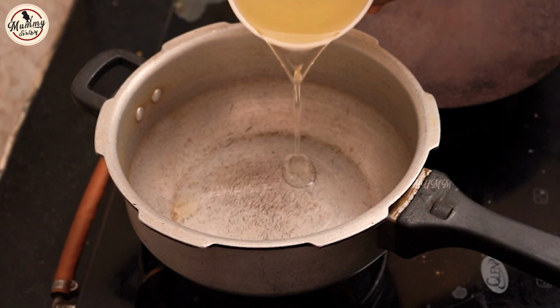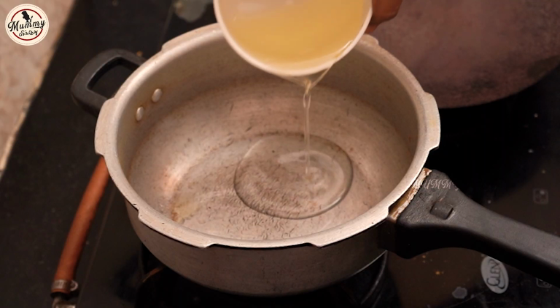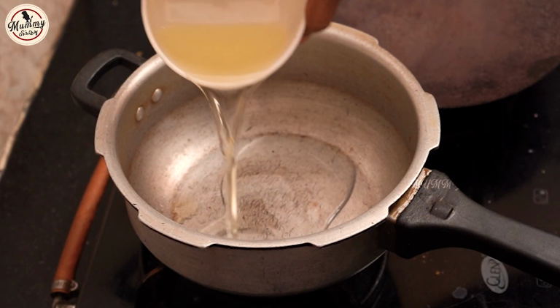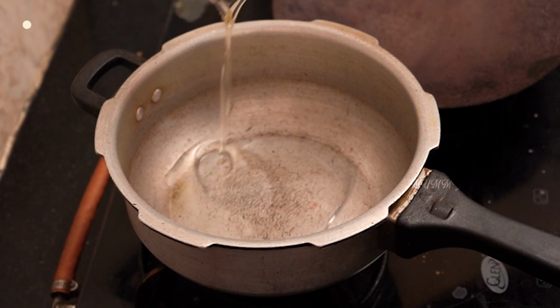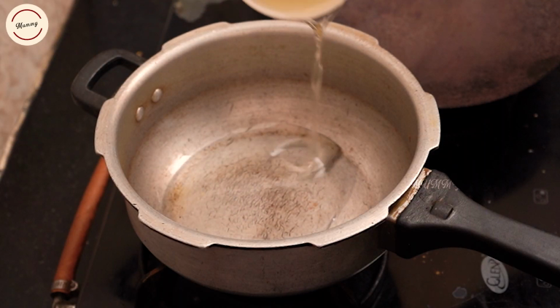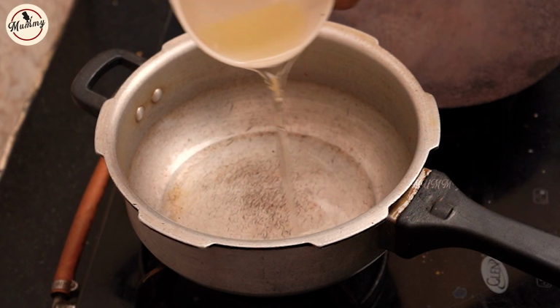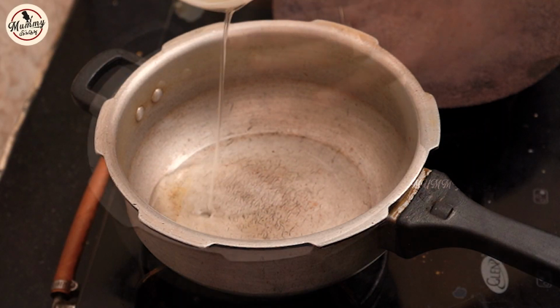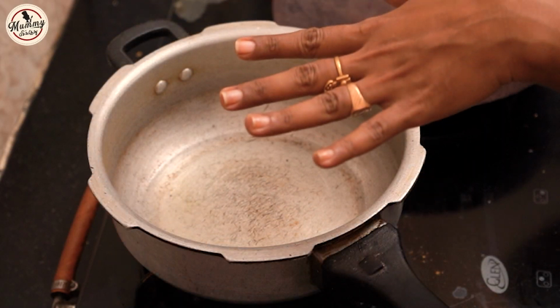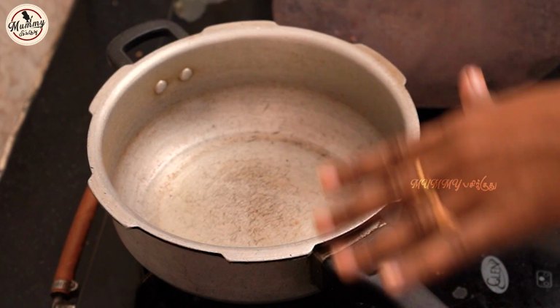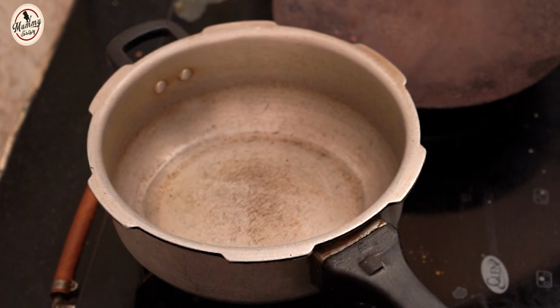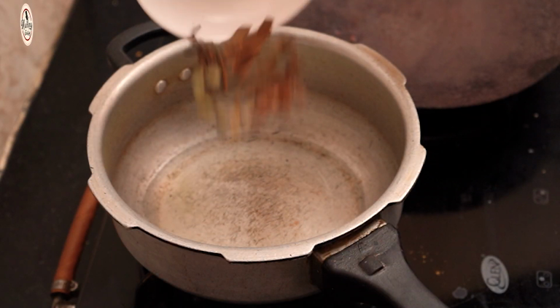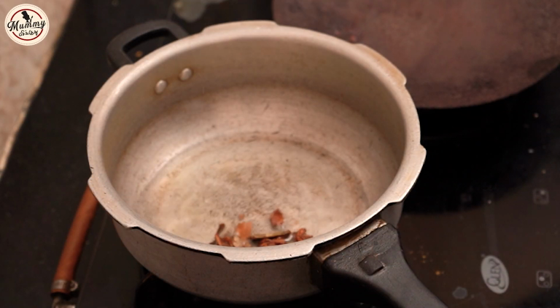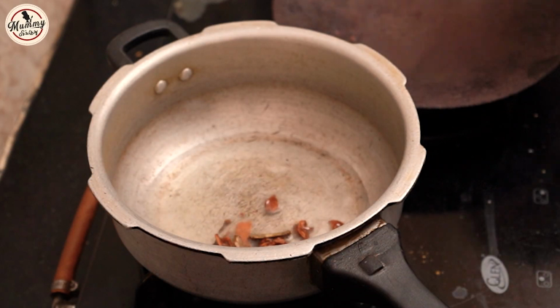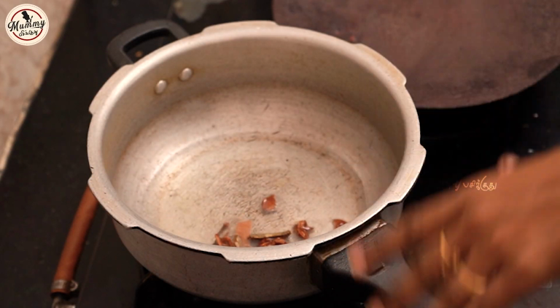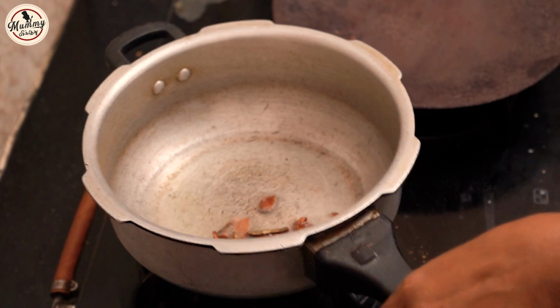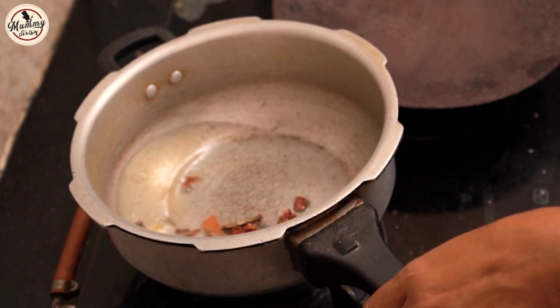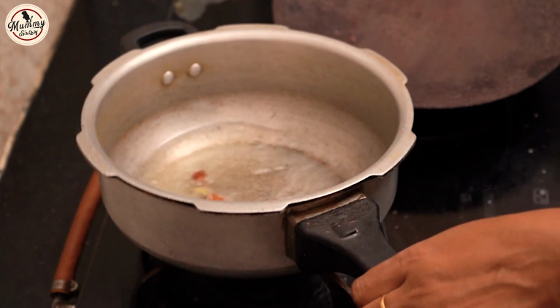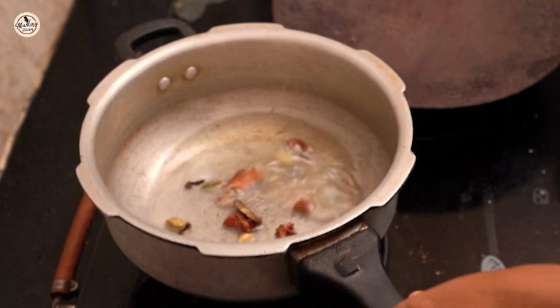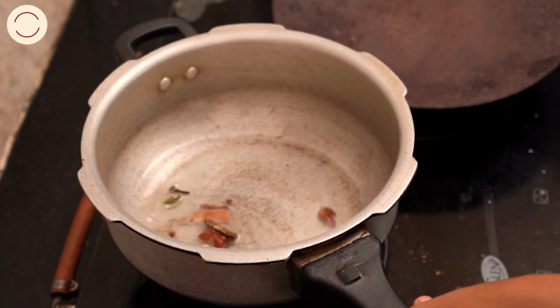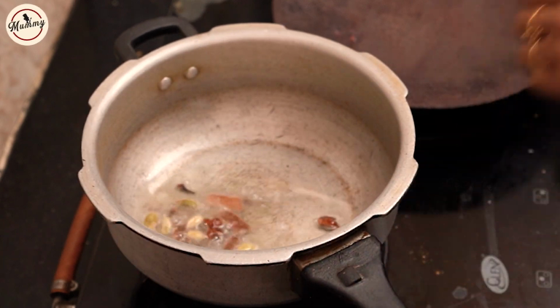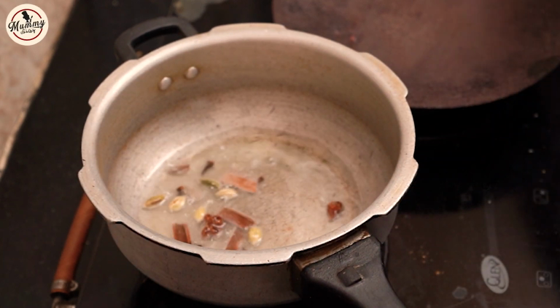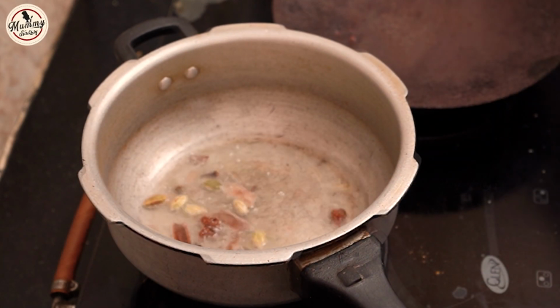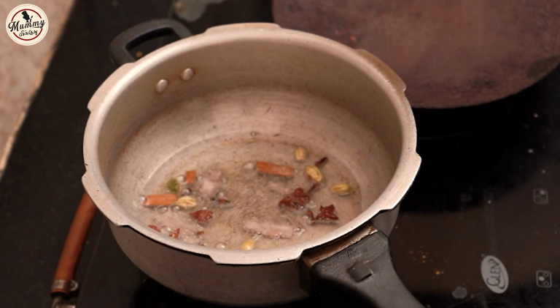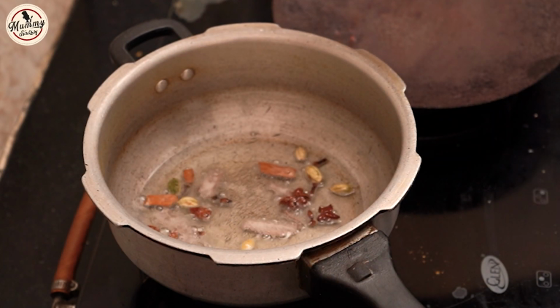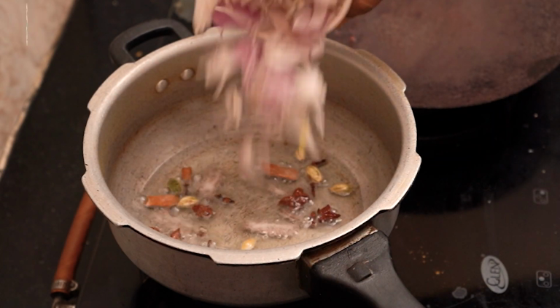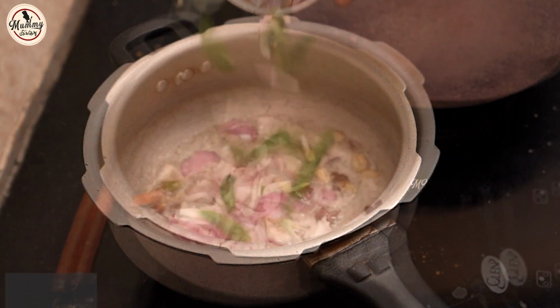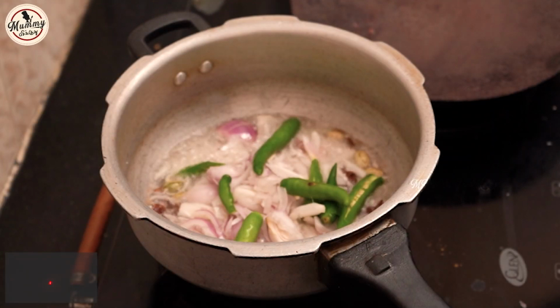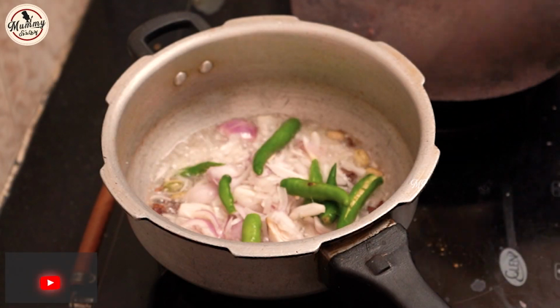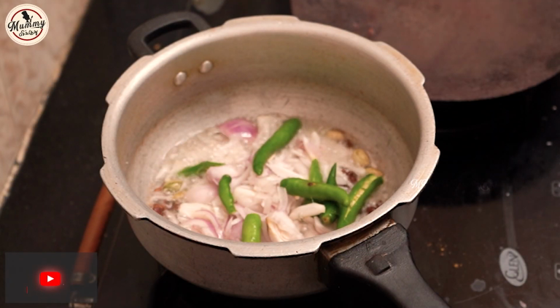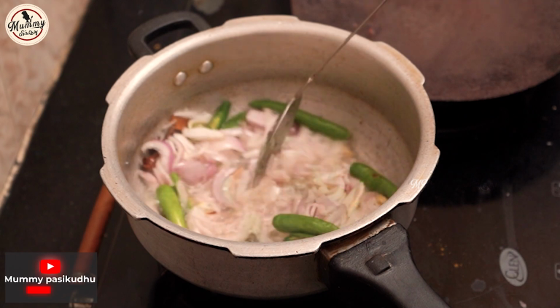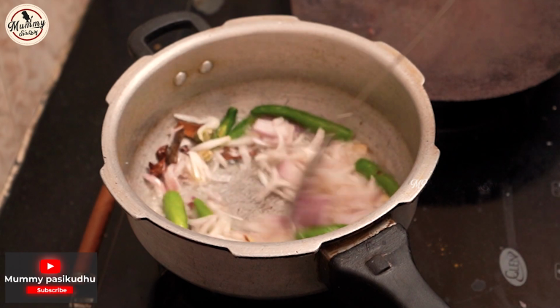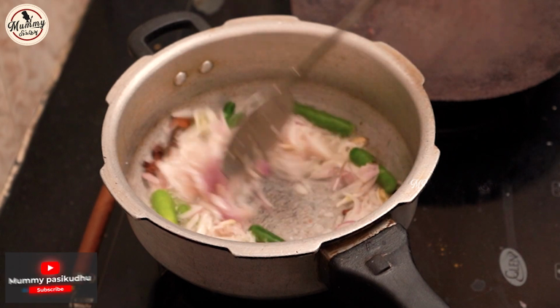So, what do you want to tell me about a cook? You can add some sugar, corn, cranberry, elaka, nuts, sambu, onion, and pachamolaga. Pachamolaga is a little bit of salt.